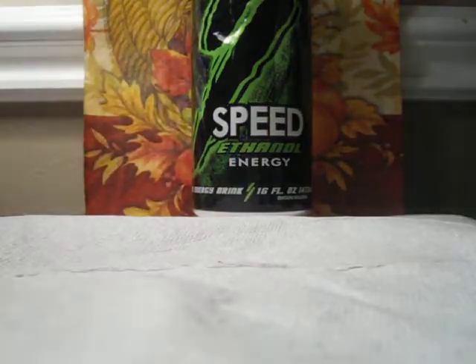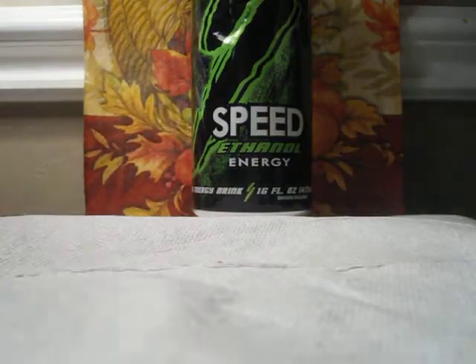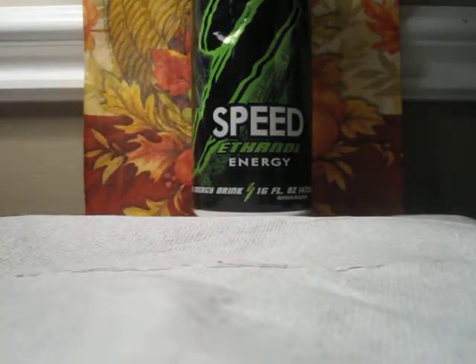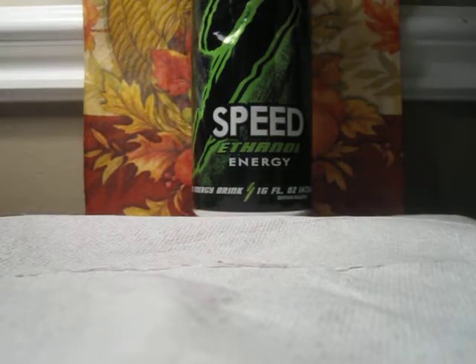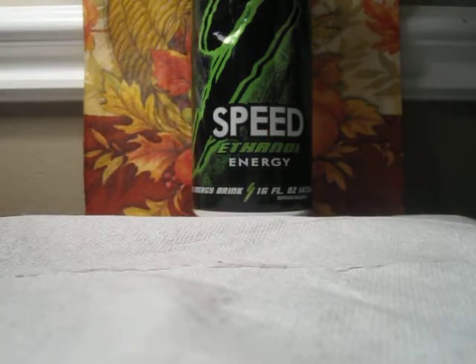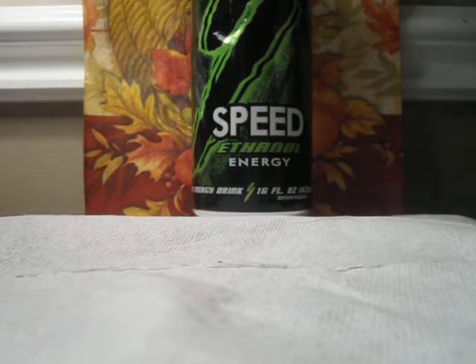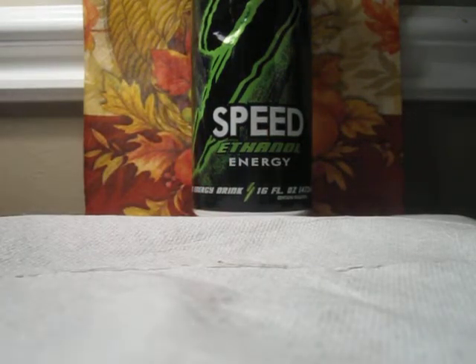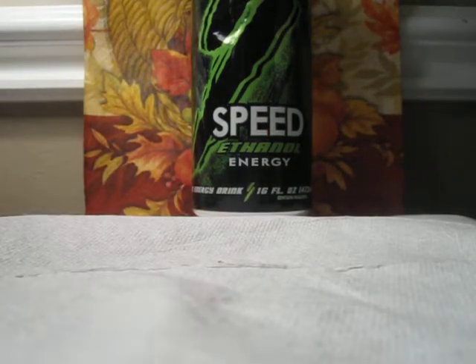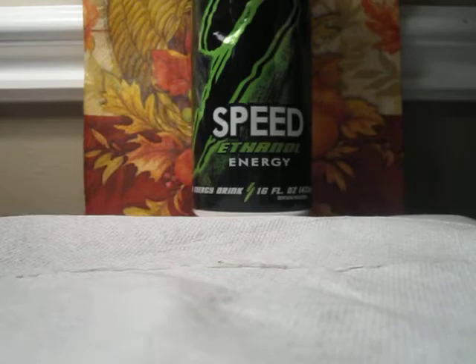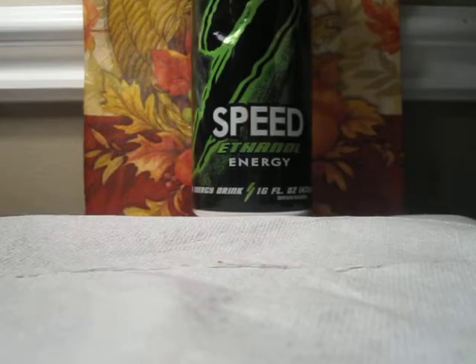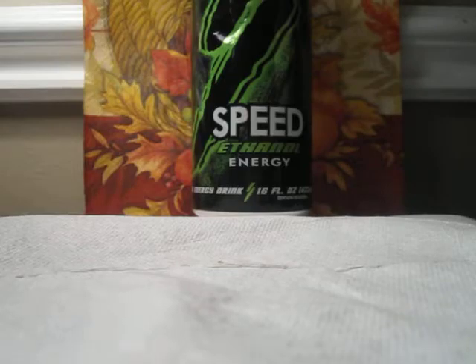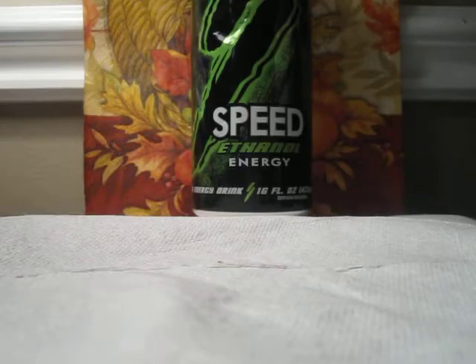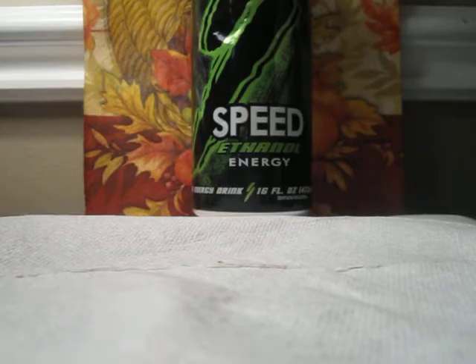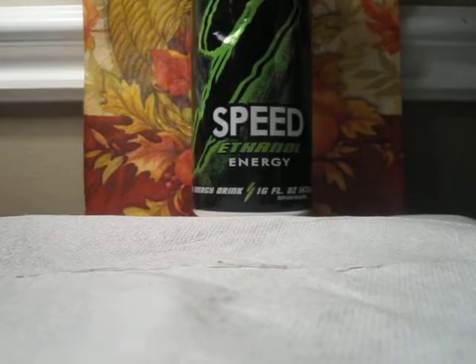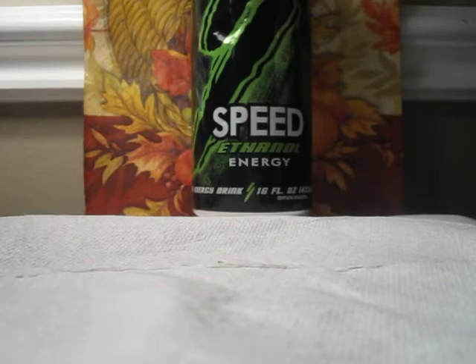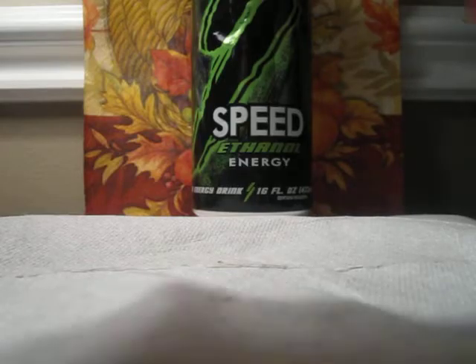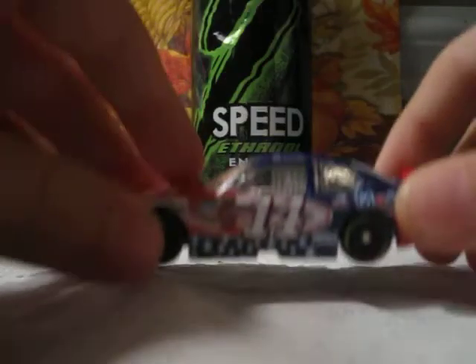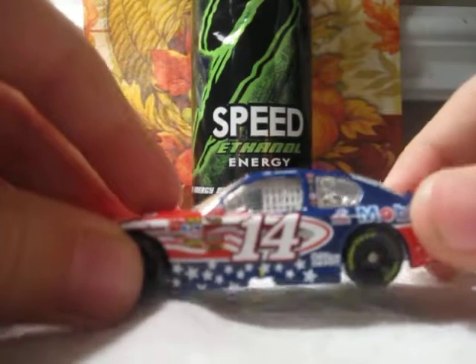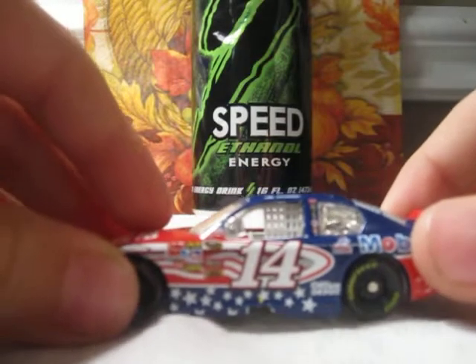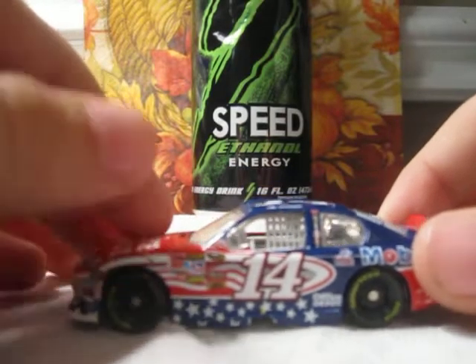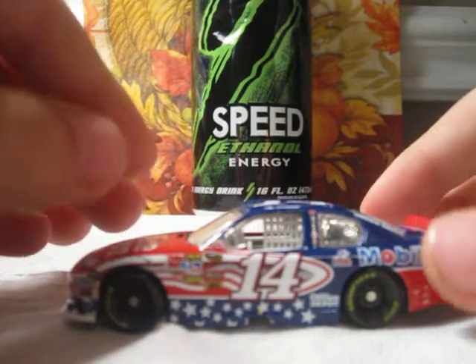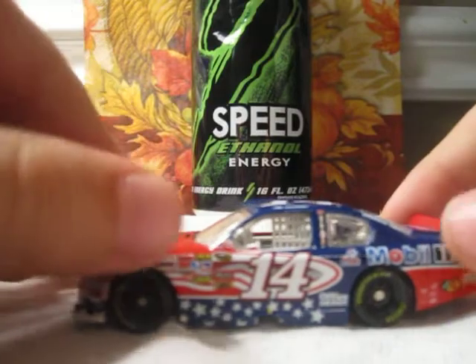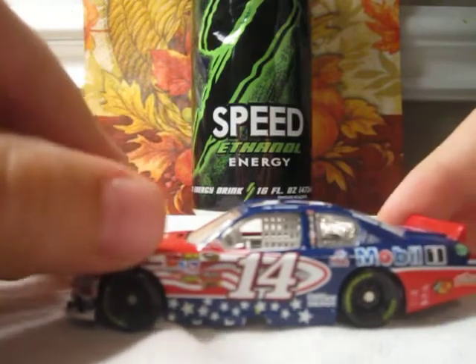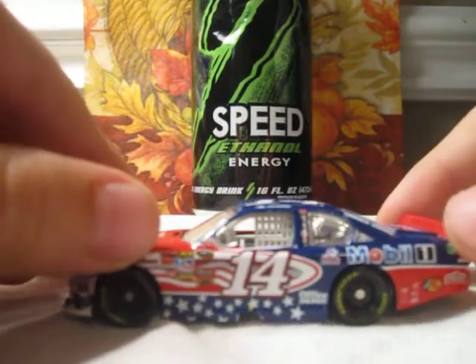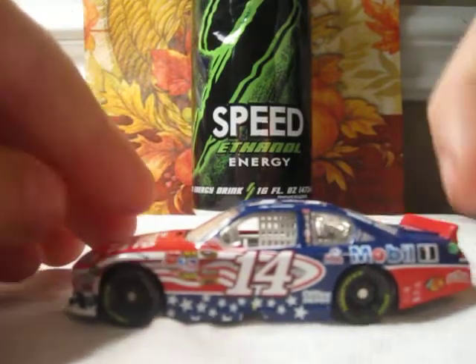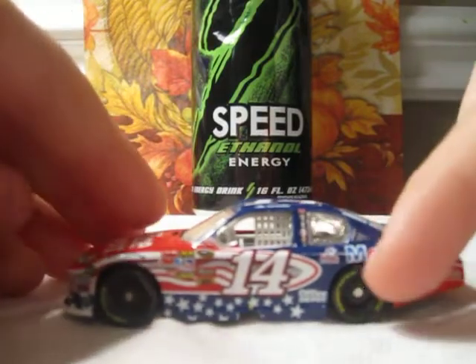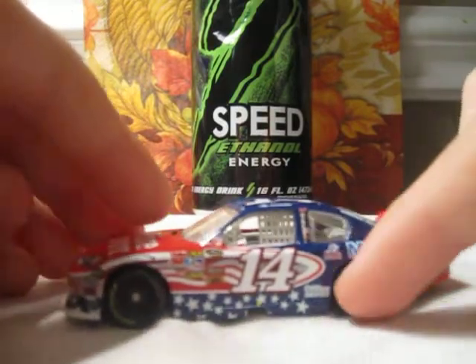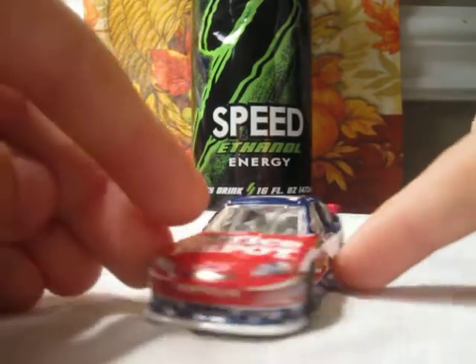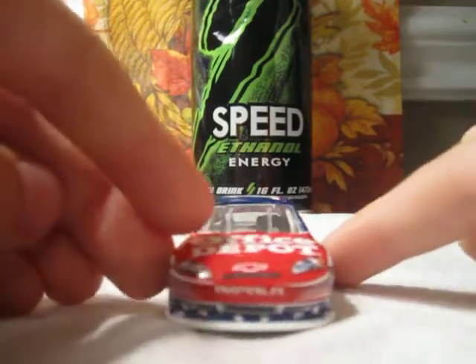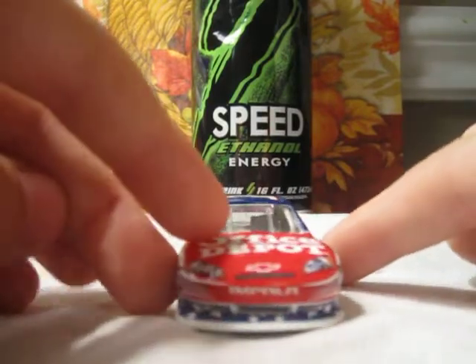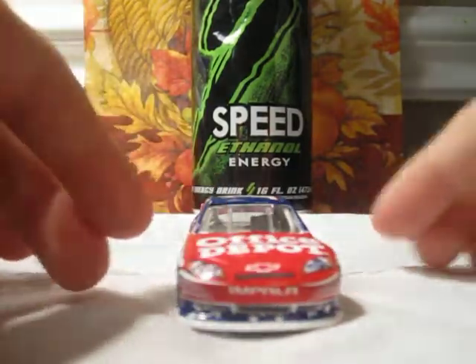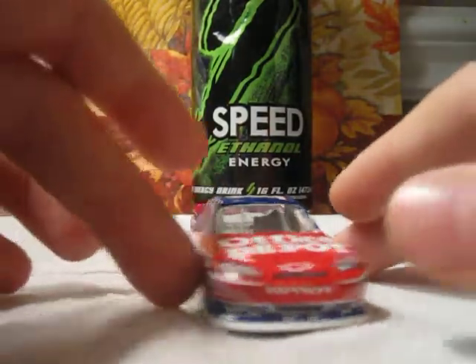Number 4 is Tony Stewart's — I think it's the Stephen Sutton Foundation — 9/11 Office Depot Chevrolet.